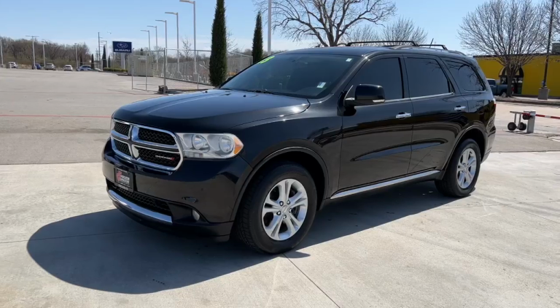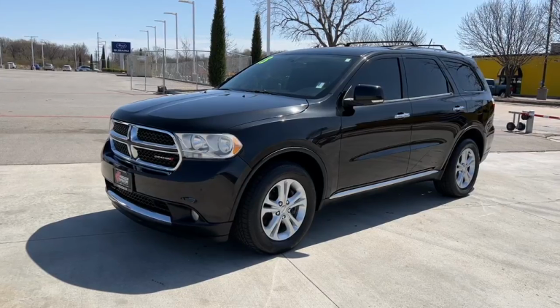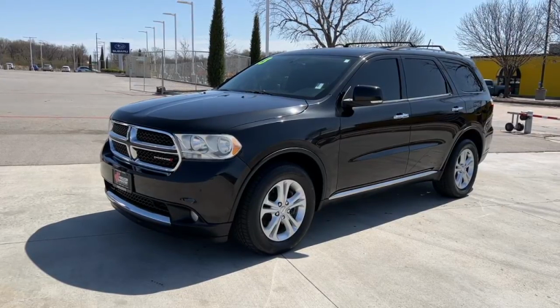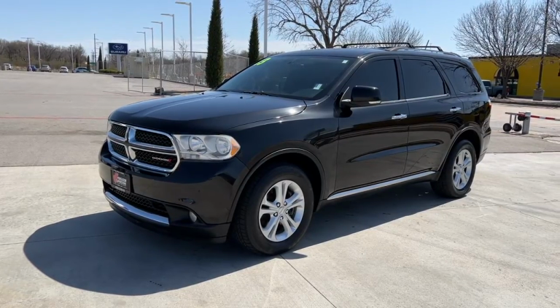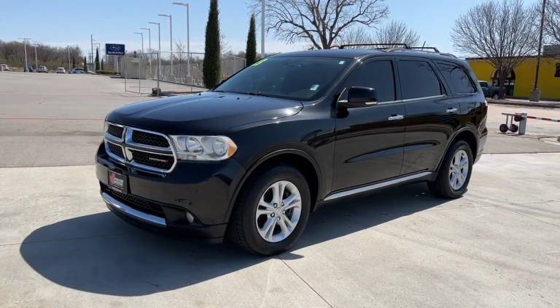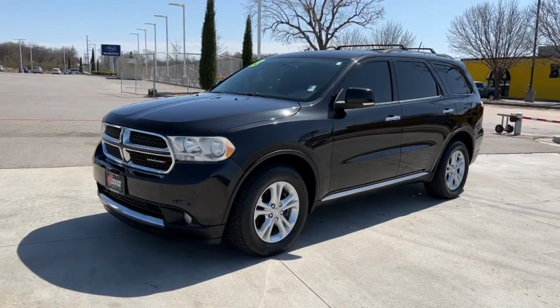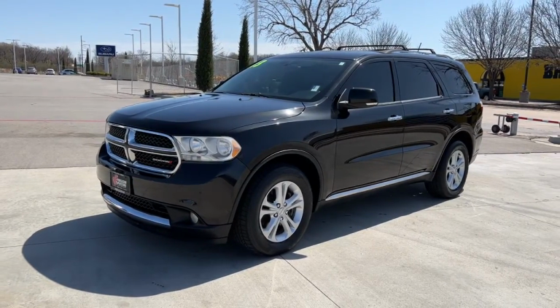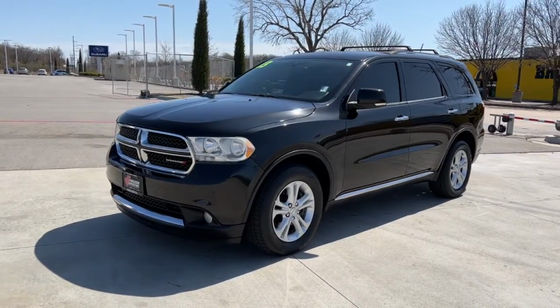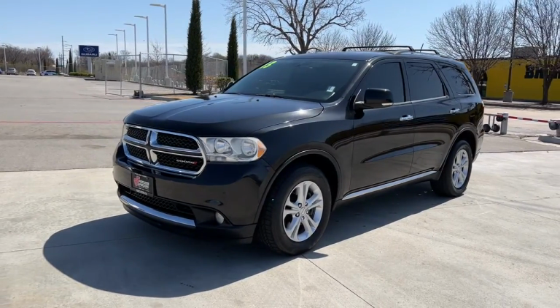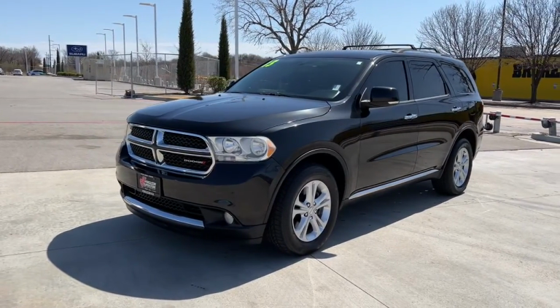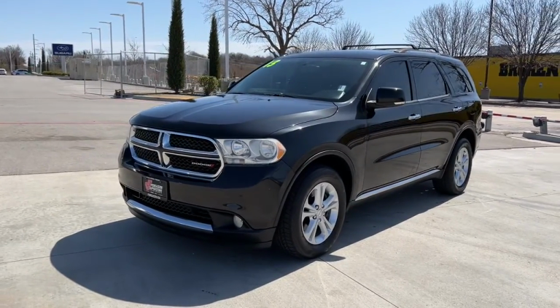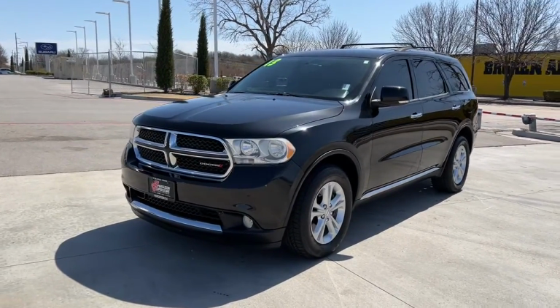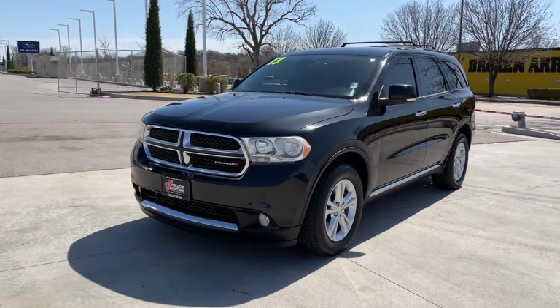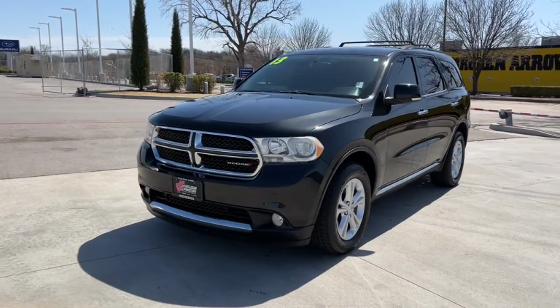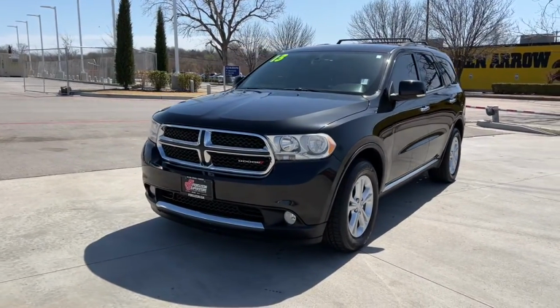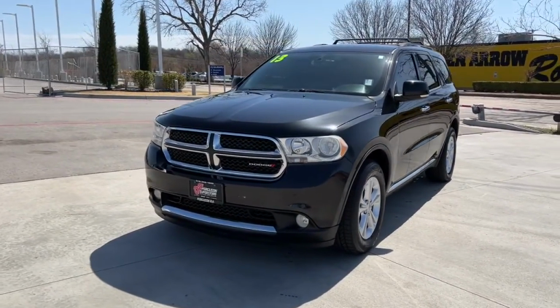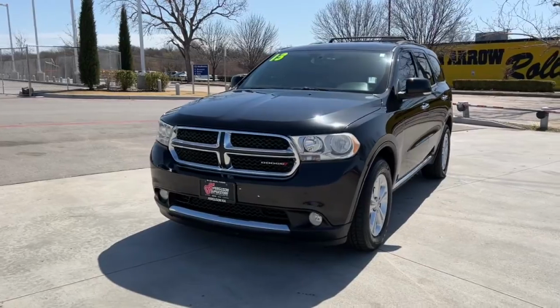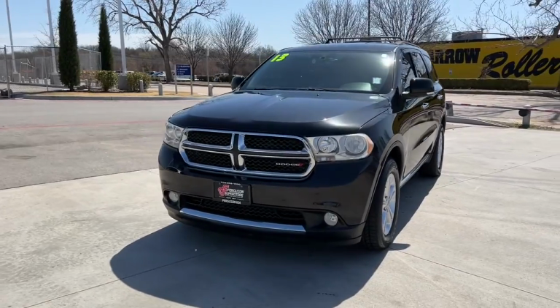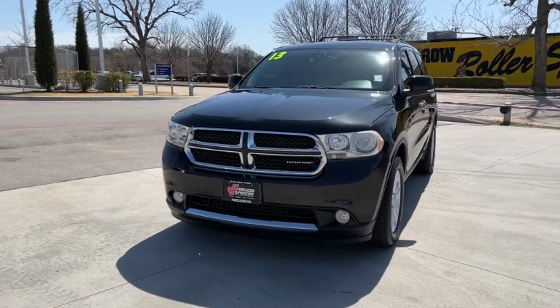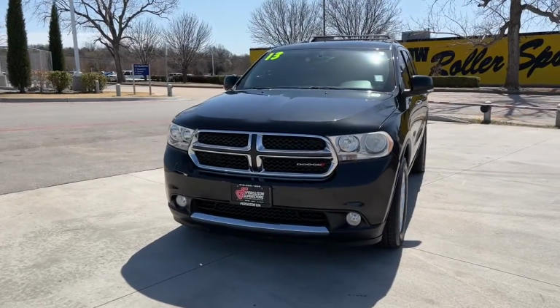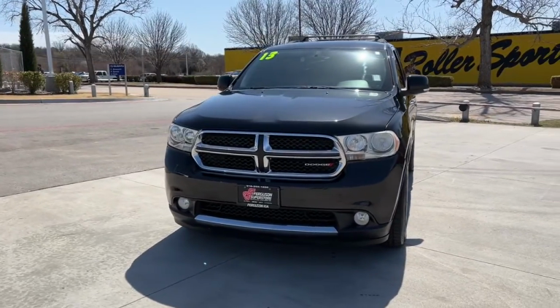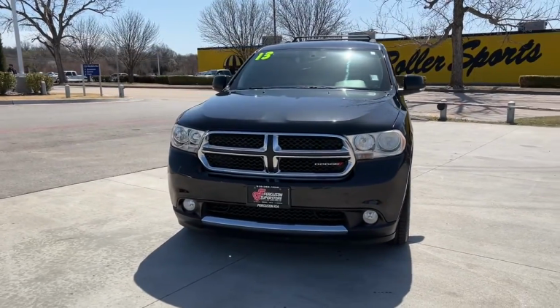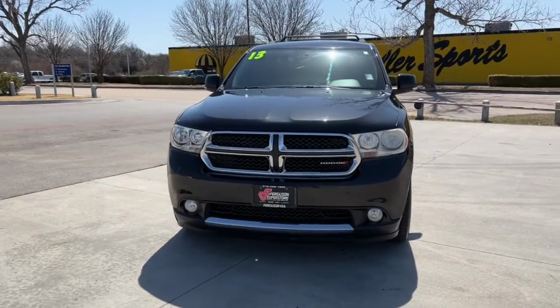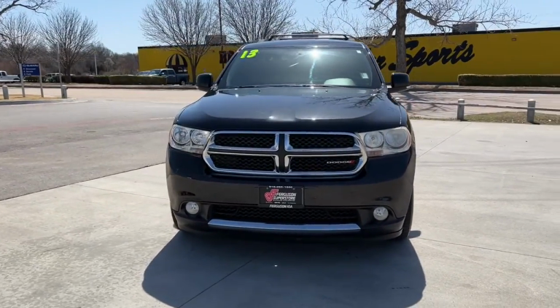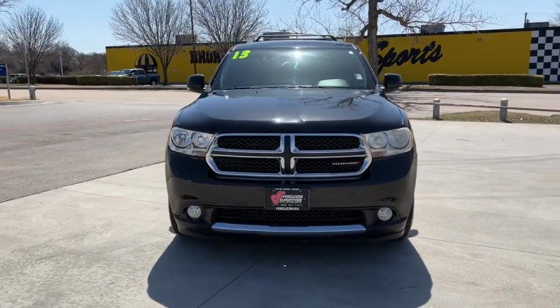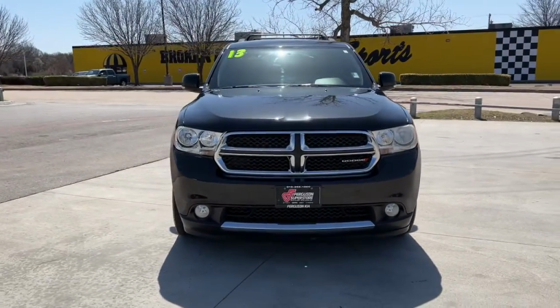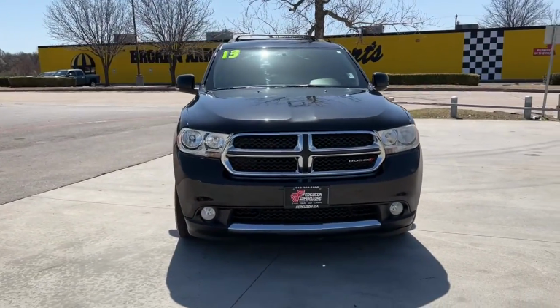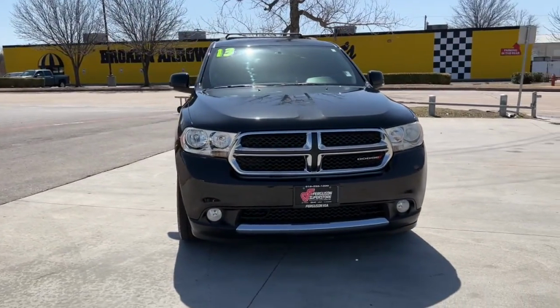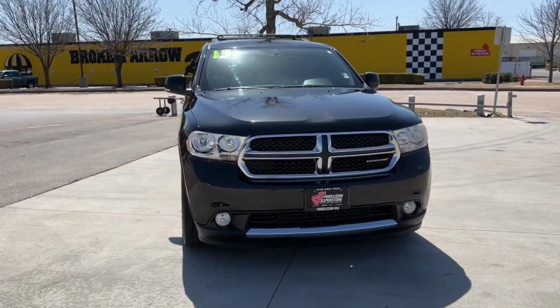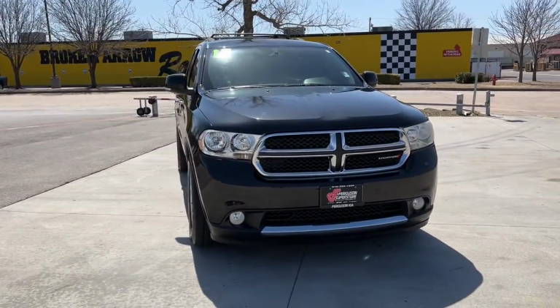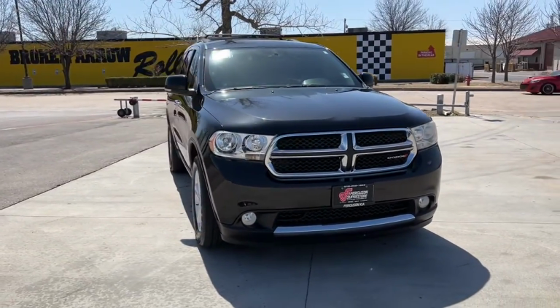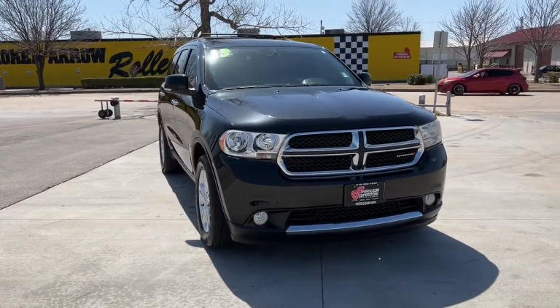Picture yourself in the 2013 Dodge Durango. With less than 120,000 miles on the odometer, this vehicle stands out from the rest.